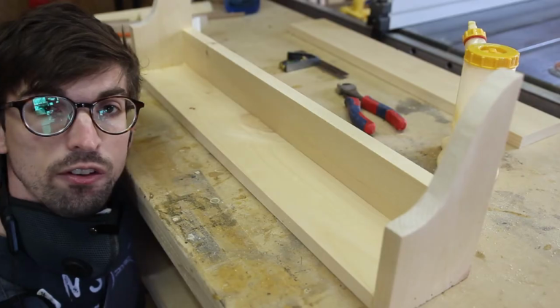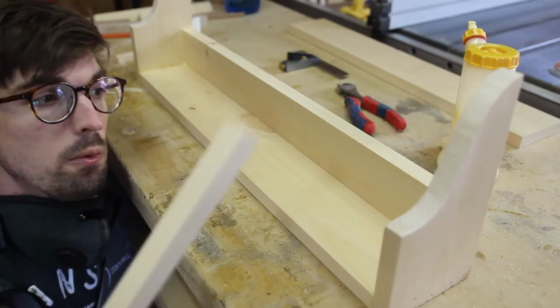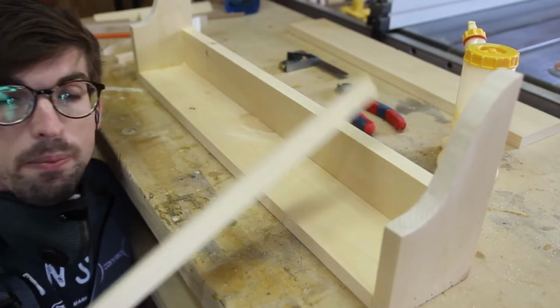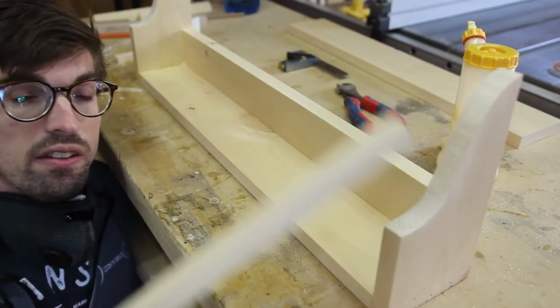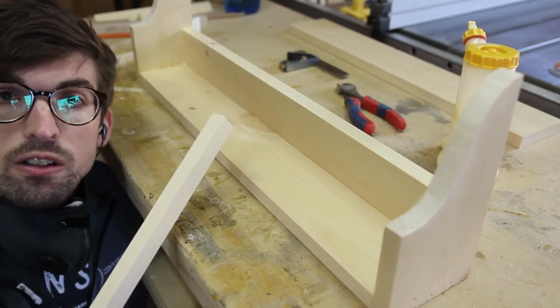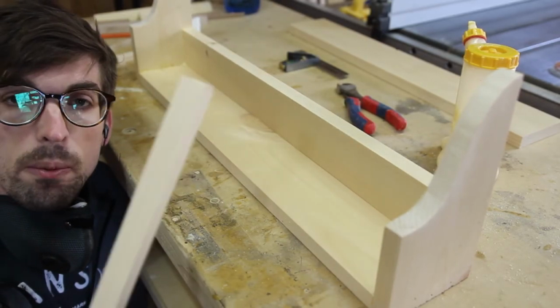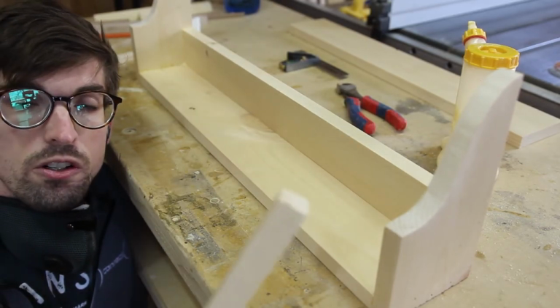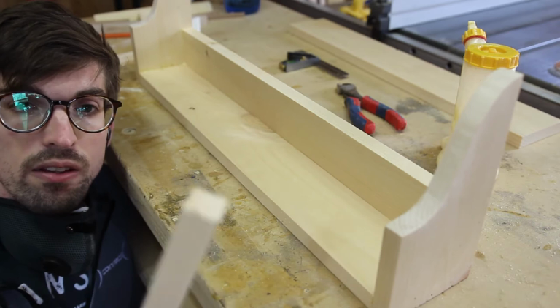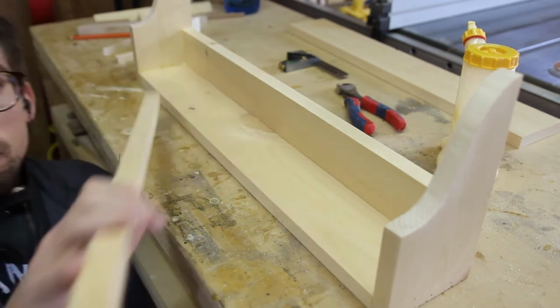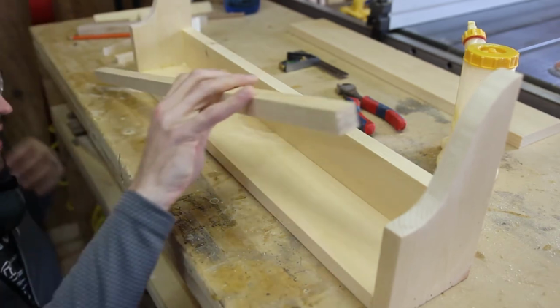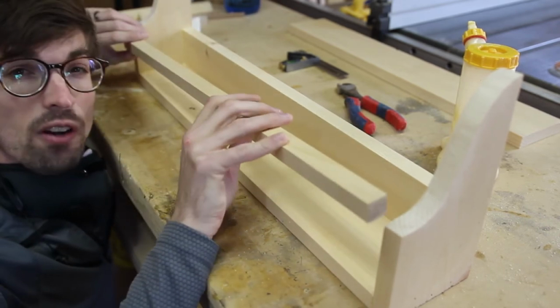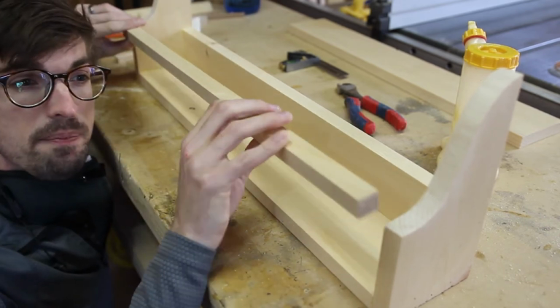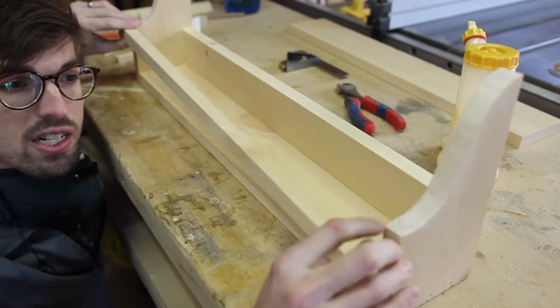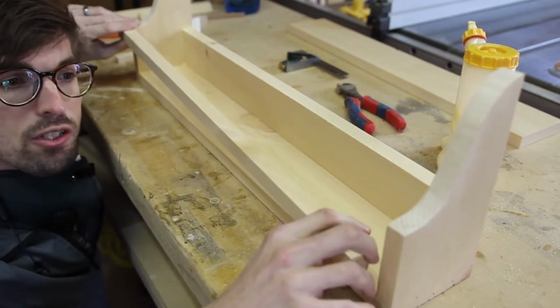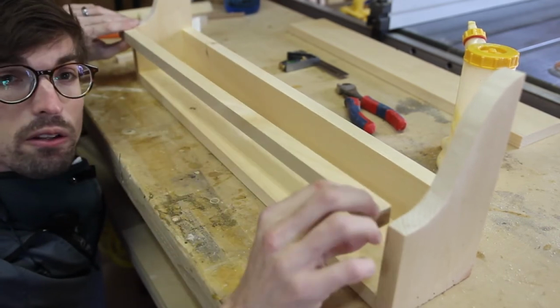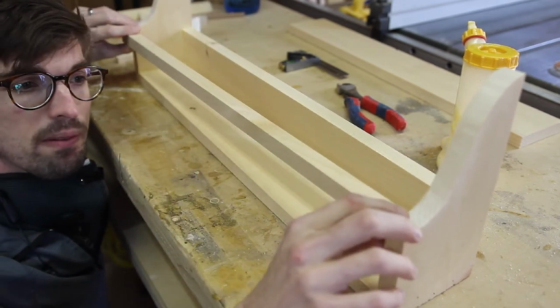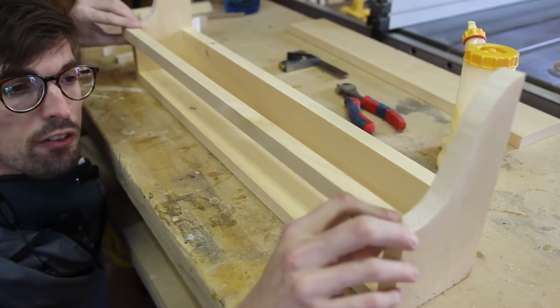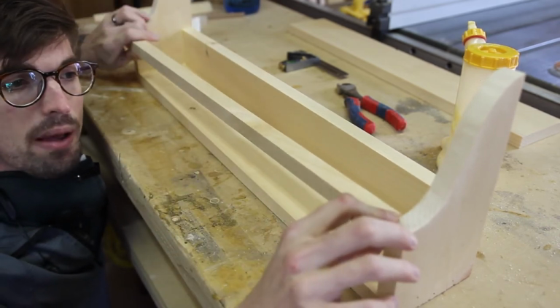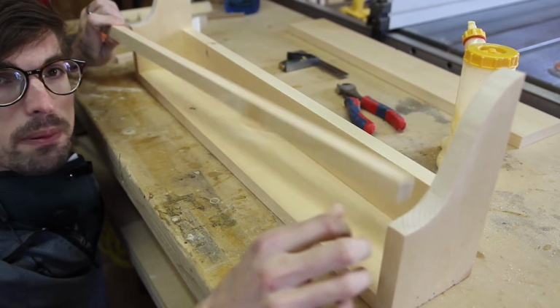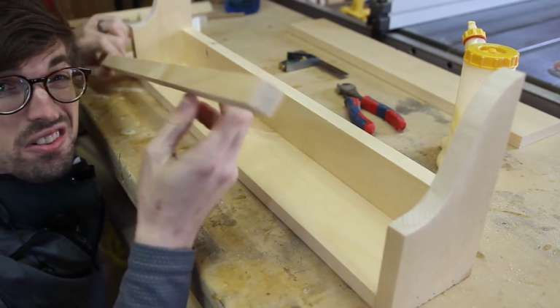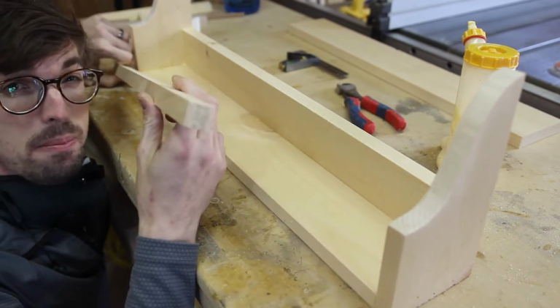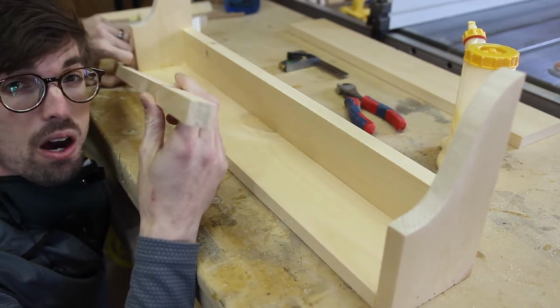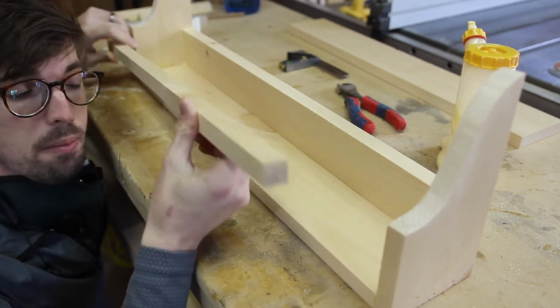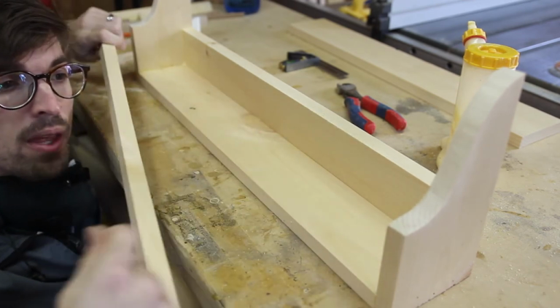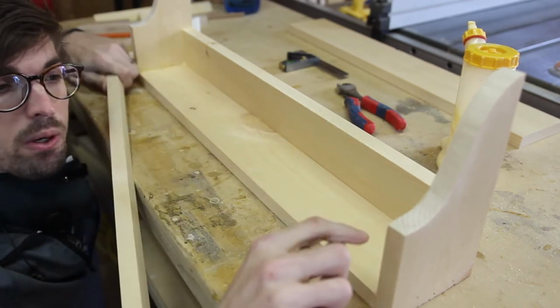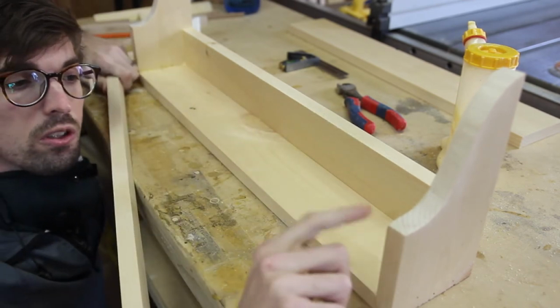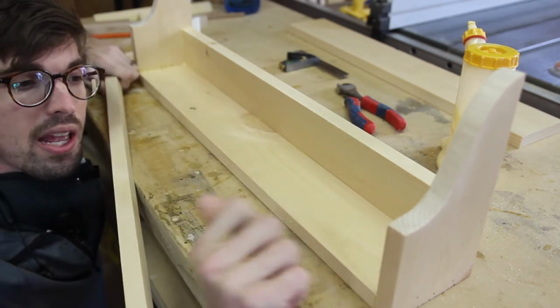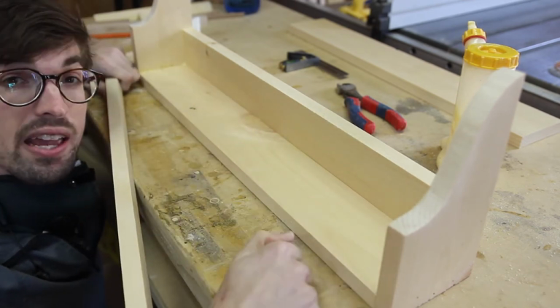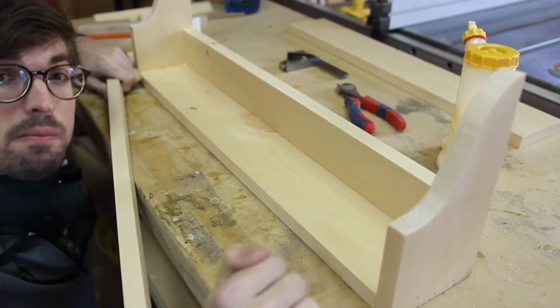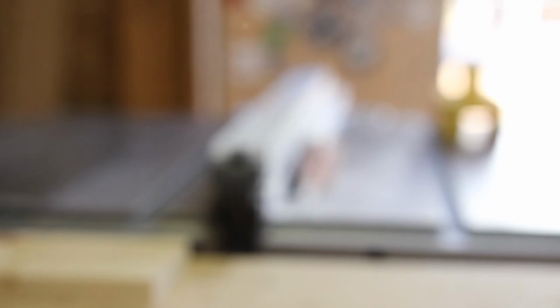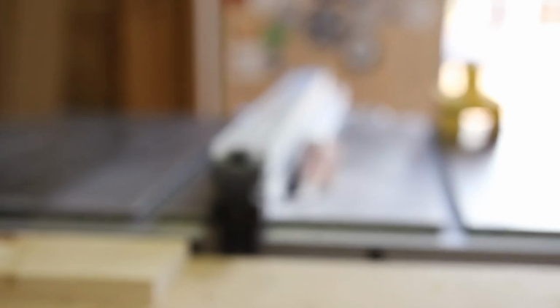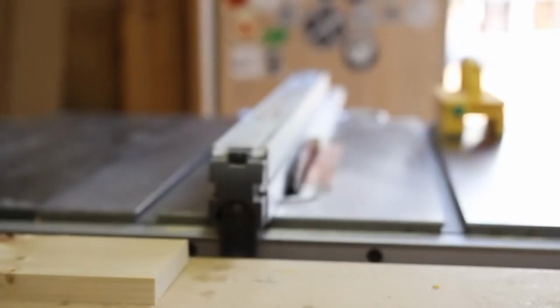Now that we've got the back and the sides glued up, we've got this piece already cut and we're actually going to make two rails out of it. So I'm going to split this just right down the middle on the table saw and then we're going to glue and nail it in.